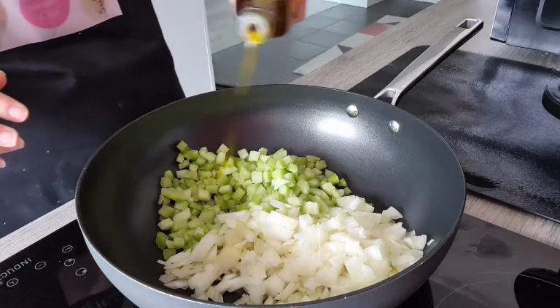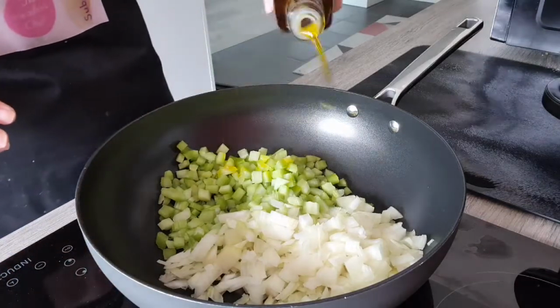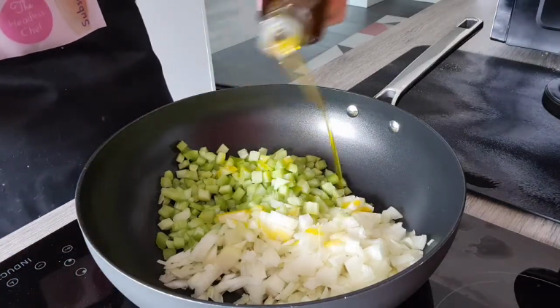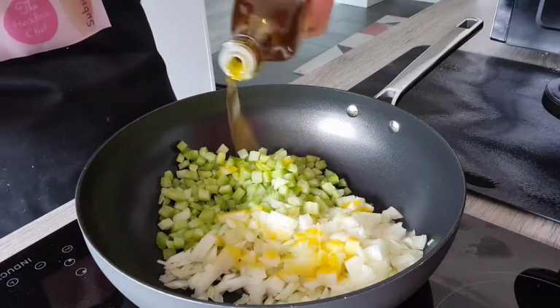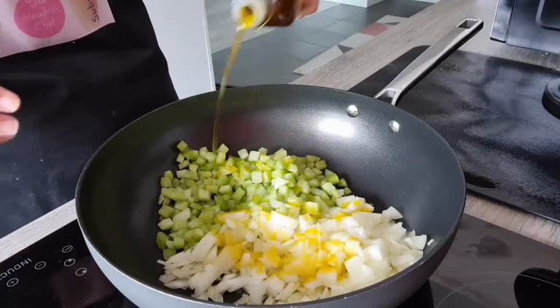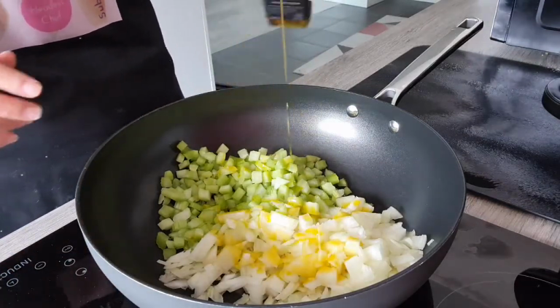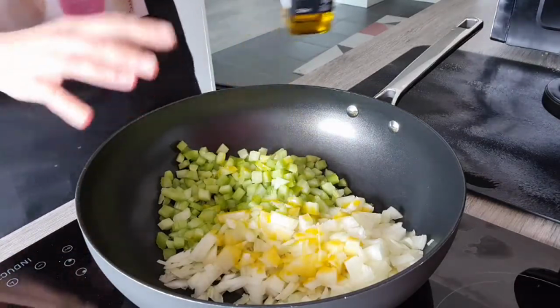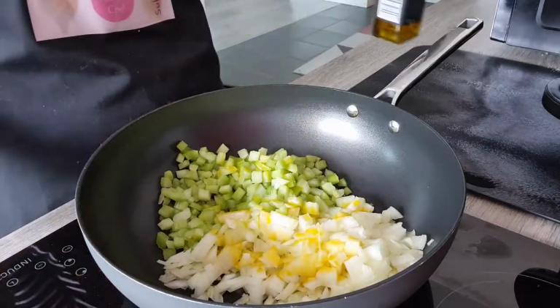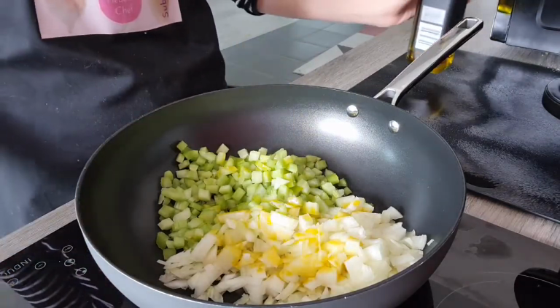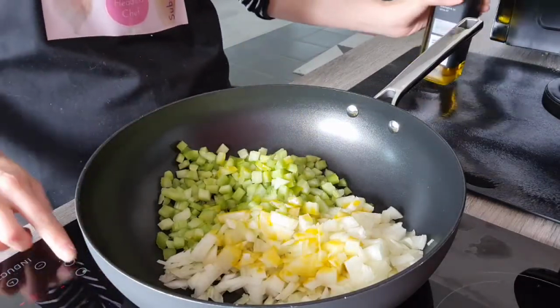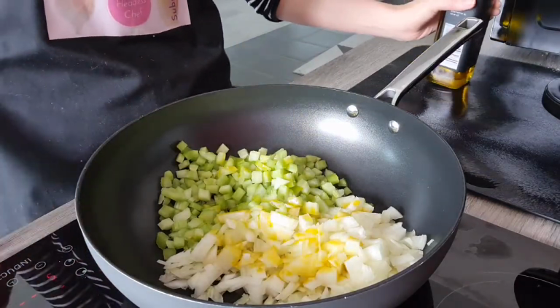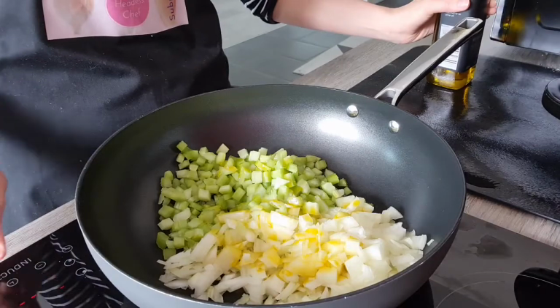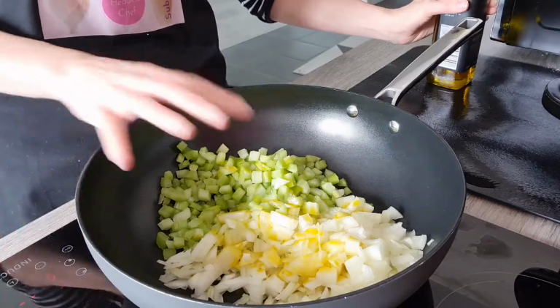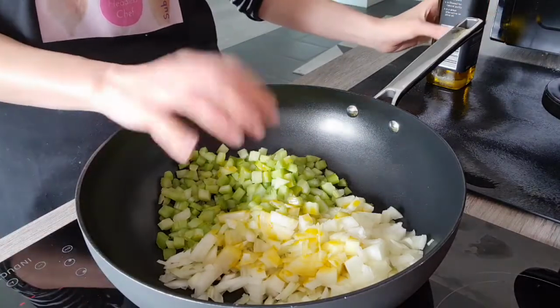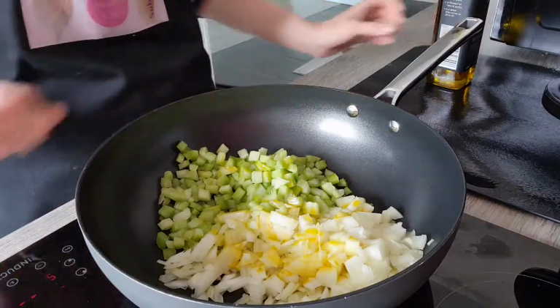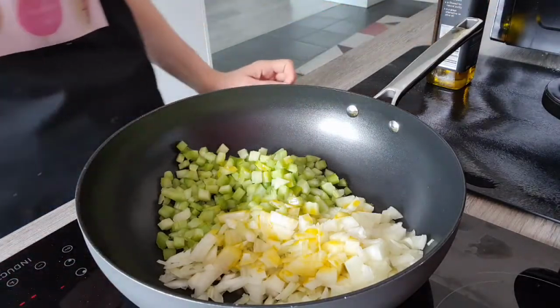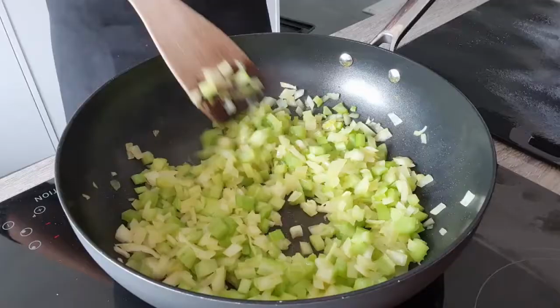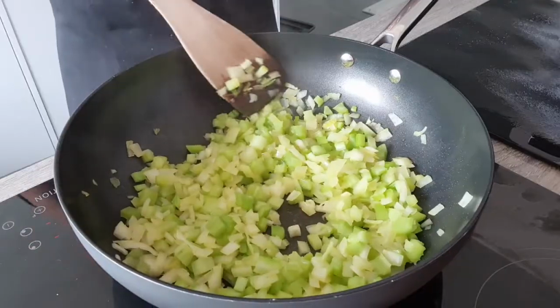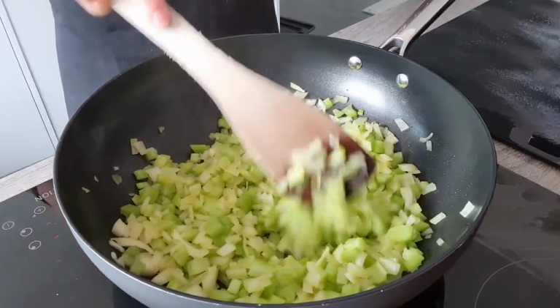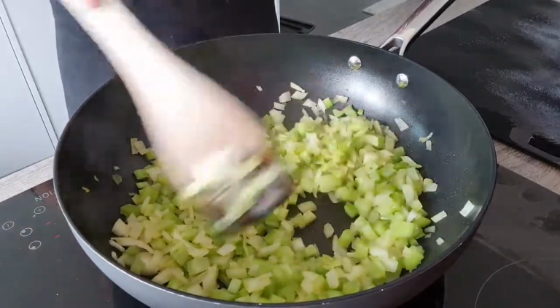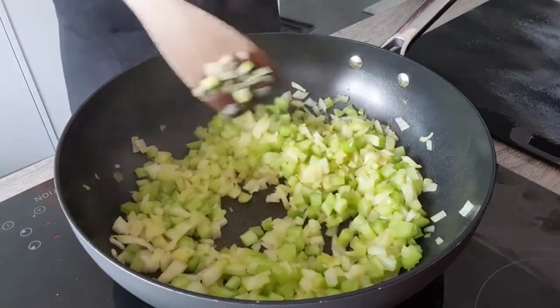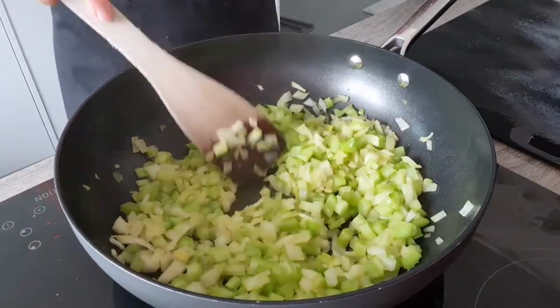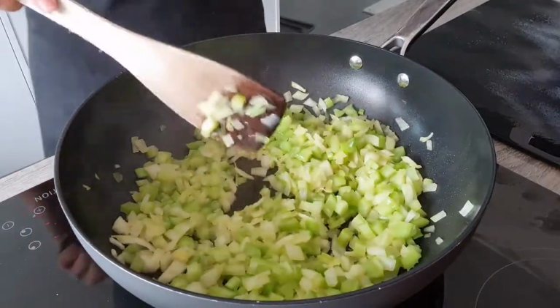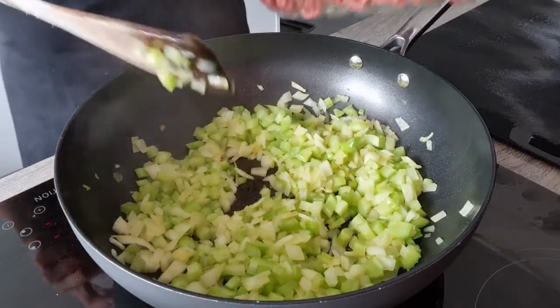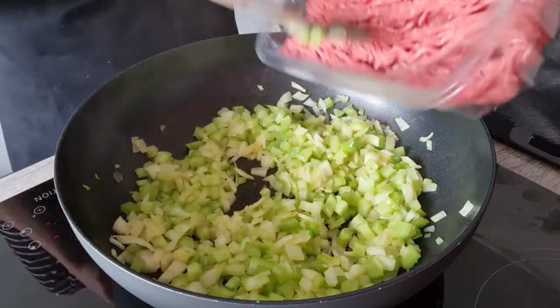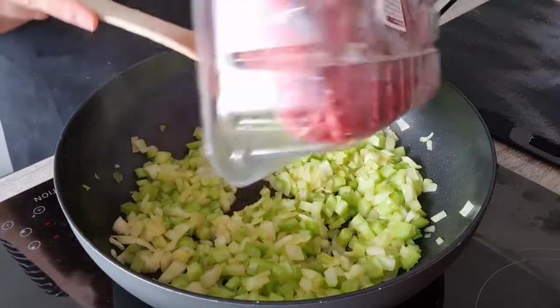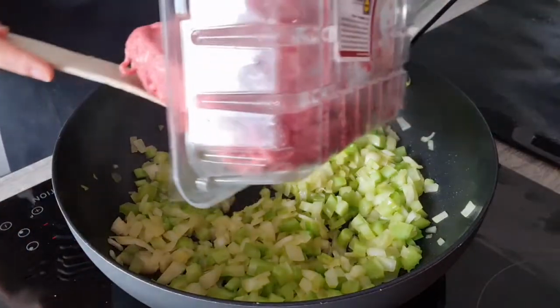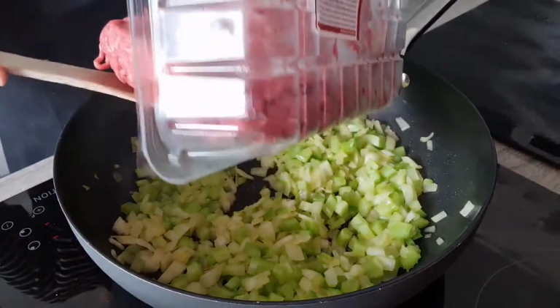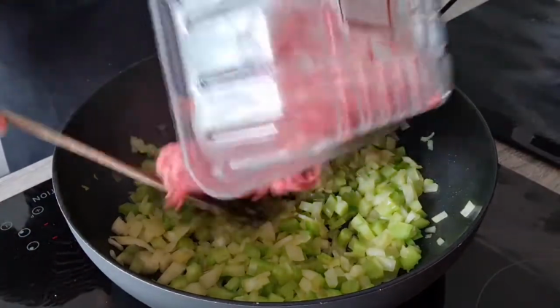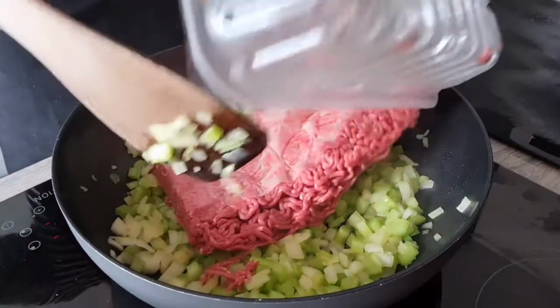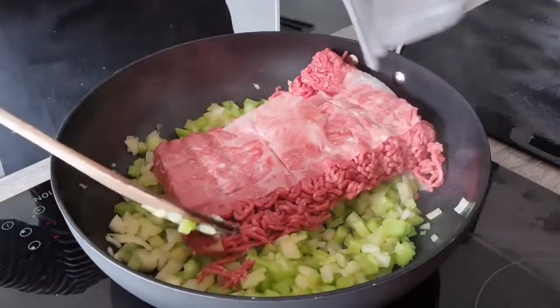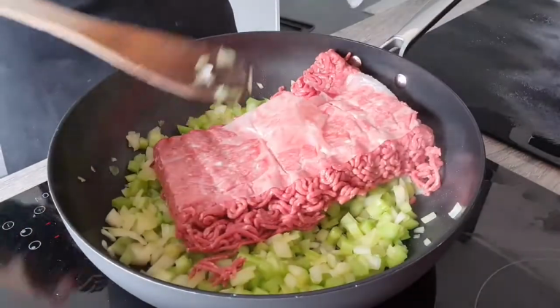I'm adding a little bit of rapeseed oil and I'm going to fry this now for a few minutes until everything is nice and soft. When the celery and onion are fried soft, I'm adding 700 grams of very lean meat — I'm using beef today.